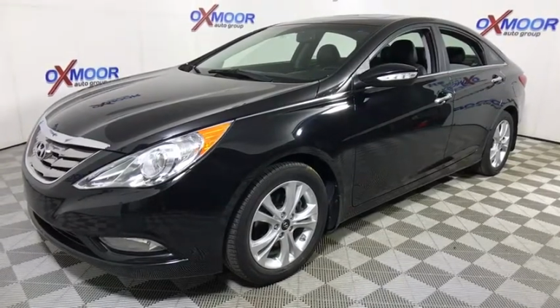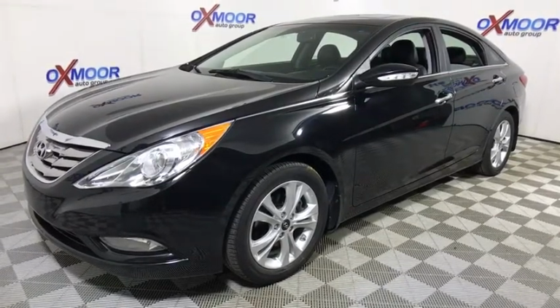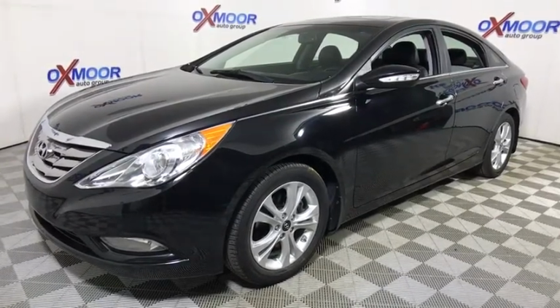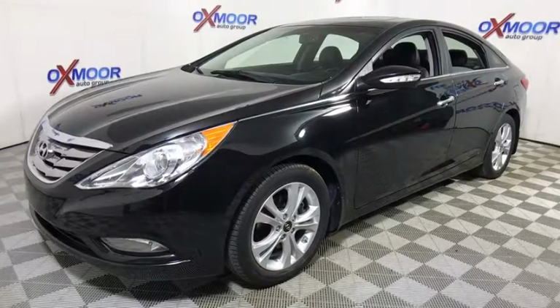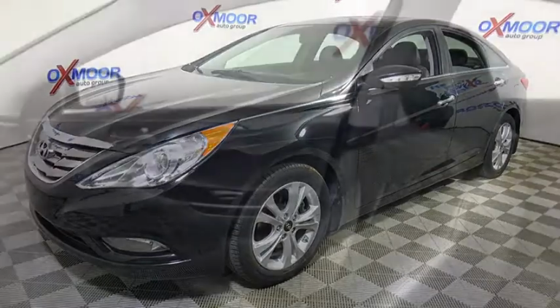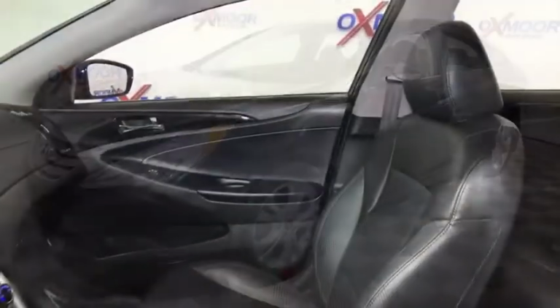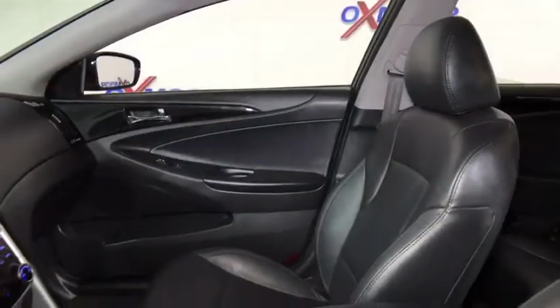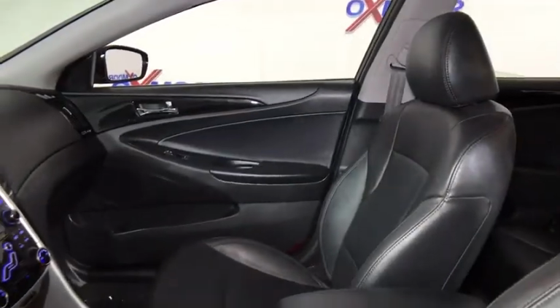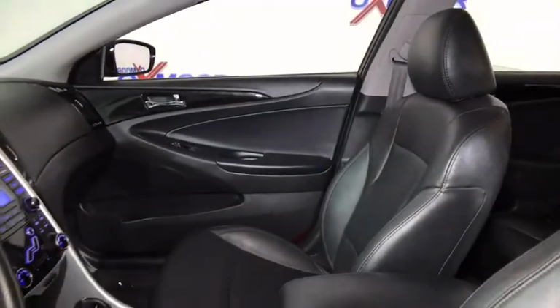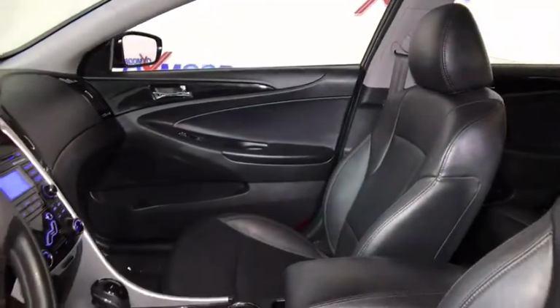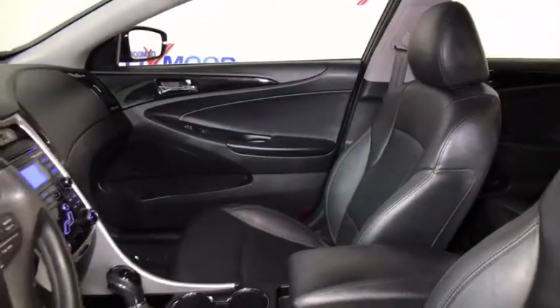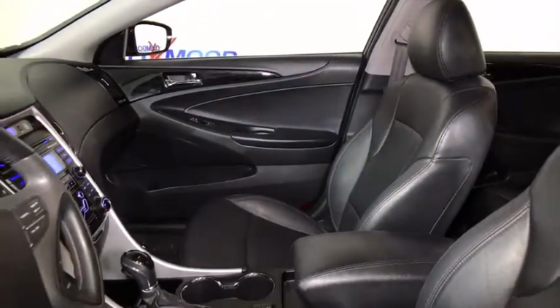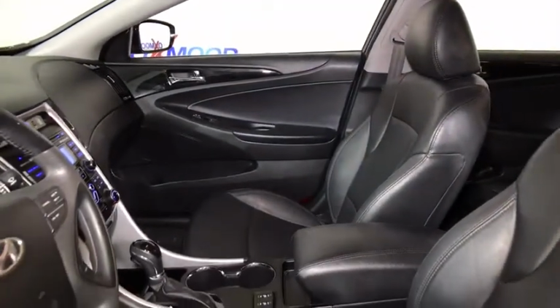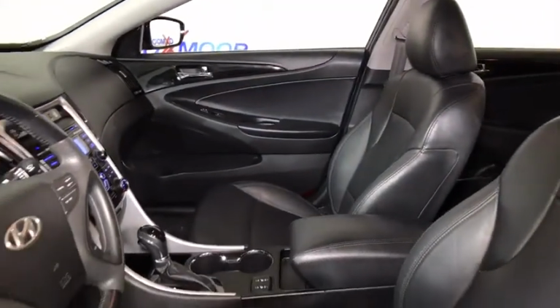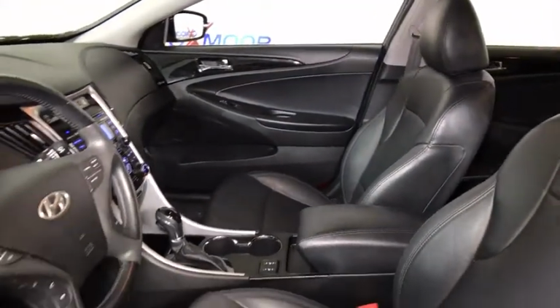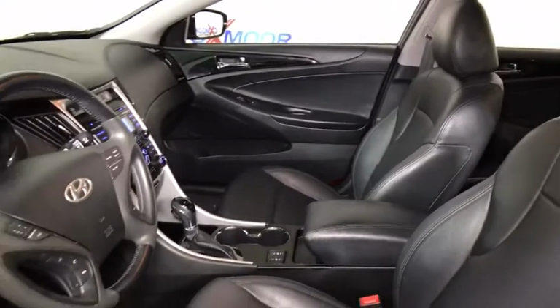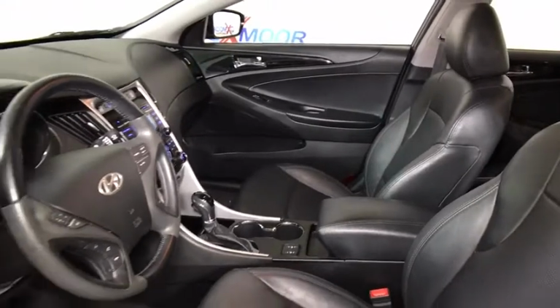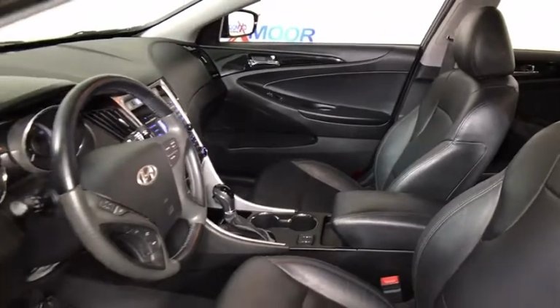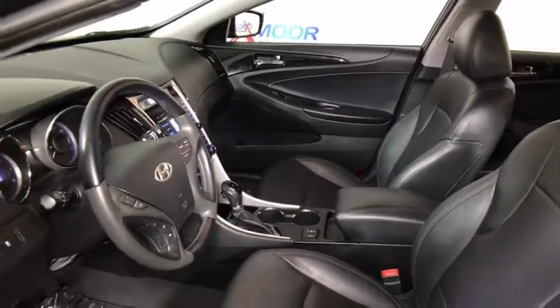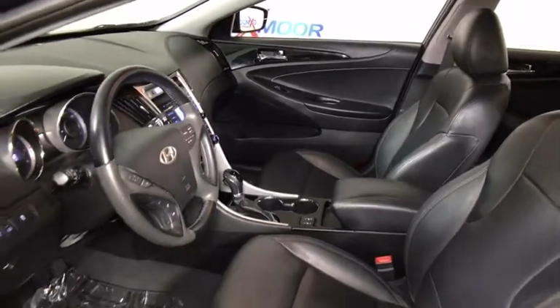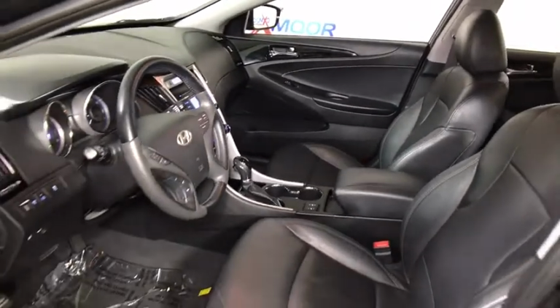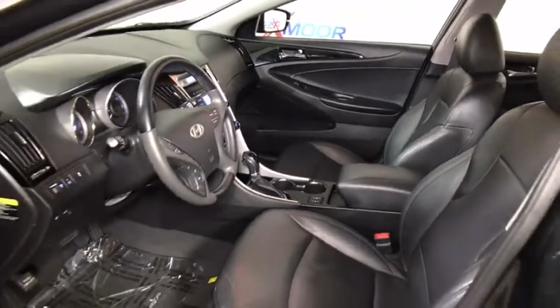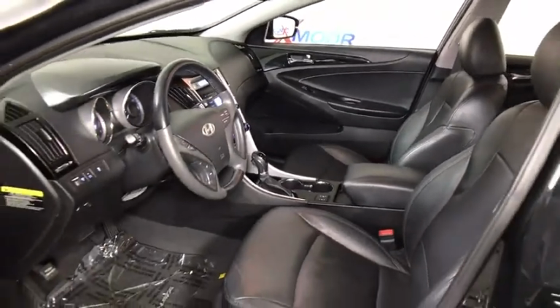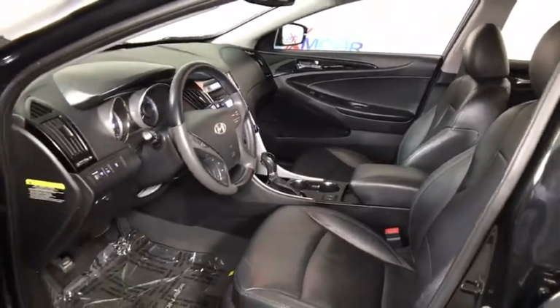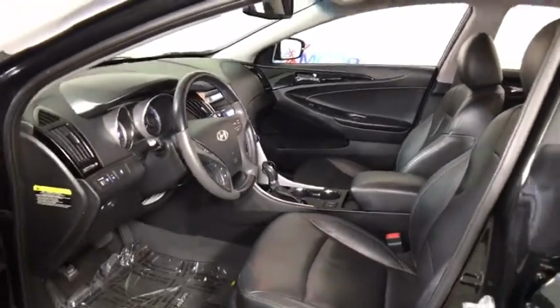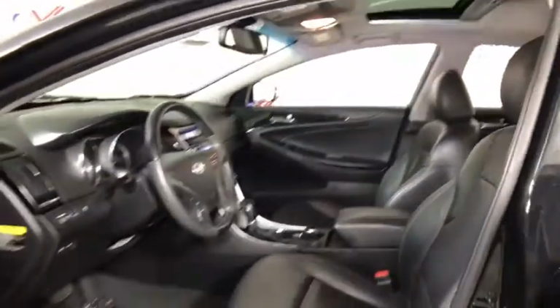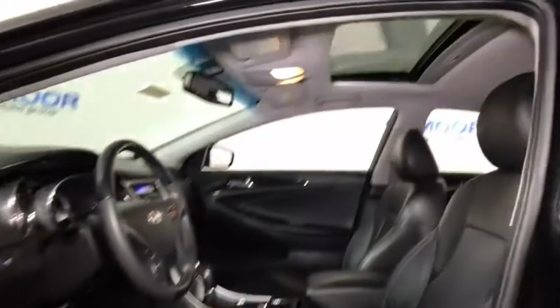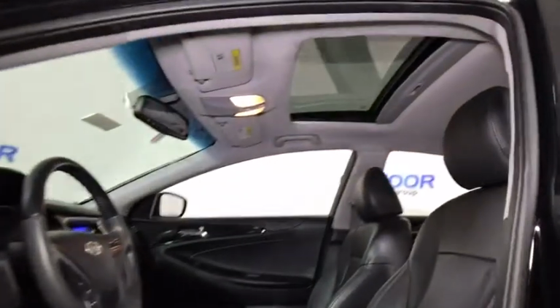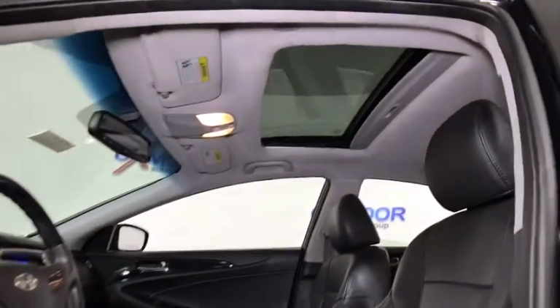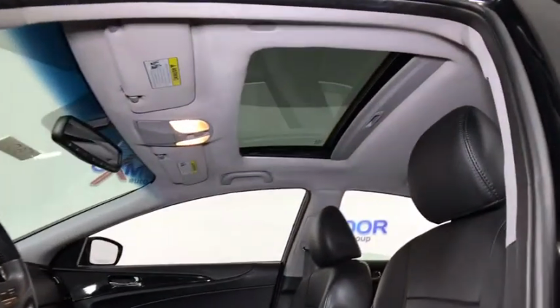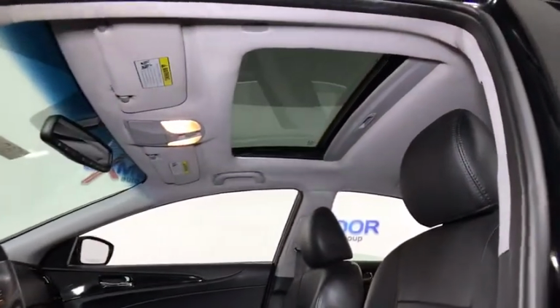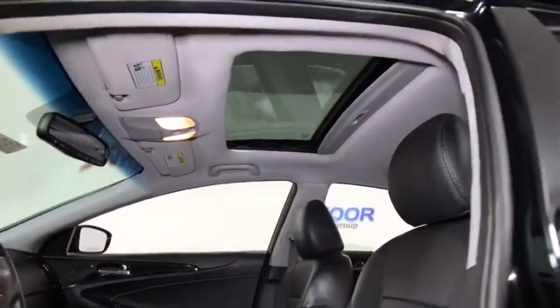This vehicle has less than 65,000 miles. Here are some of this vehicle's great options: steering wheel audio controls, traction control, leather-wrapped steering wheel, dual airbags, power steering, alloy wheels, four-wheel disc brakes.